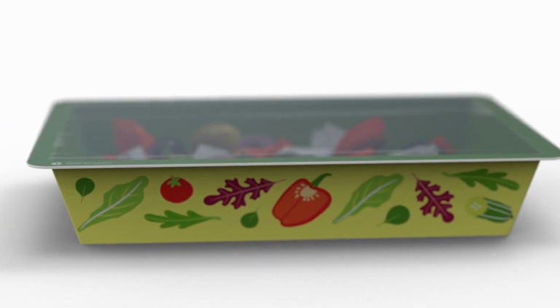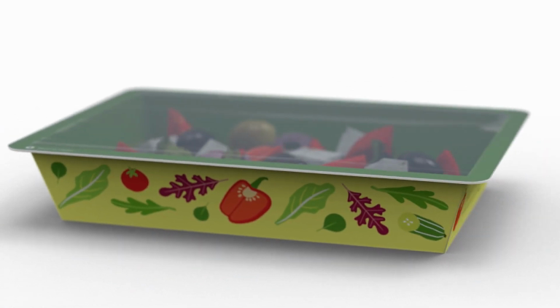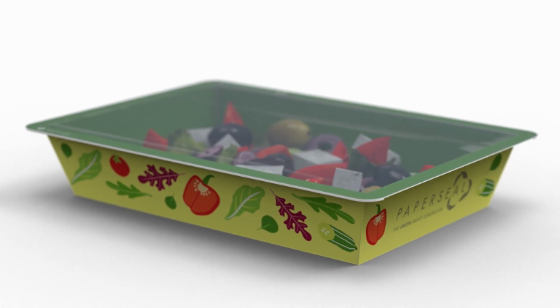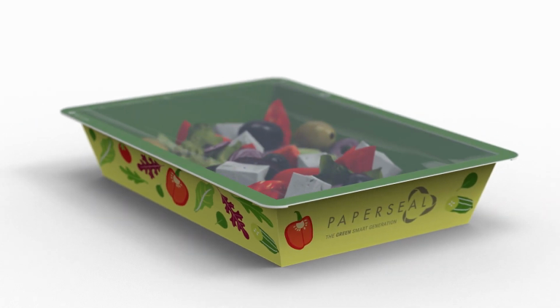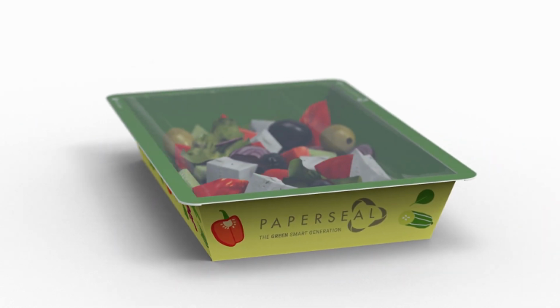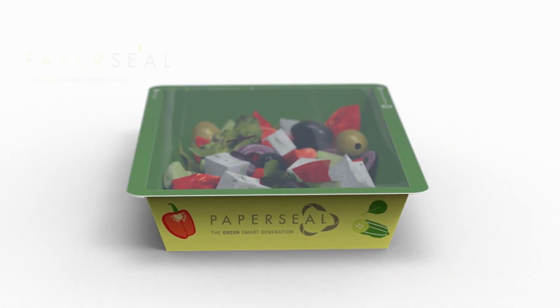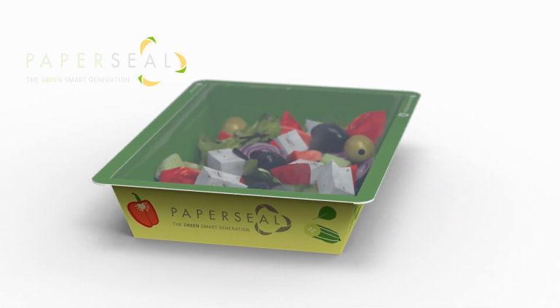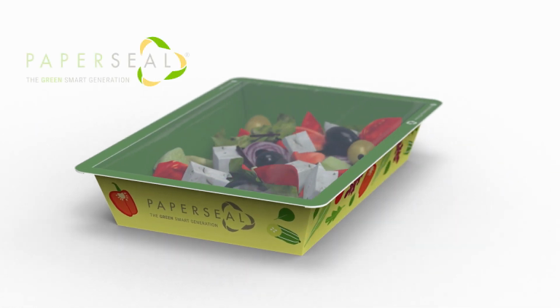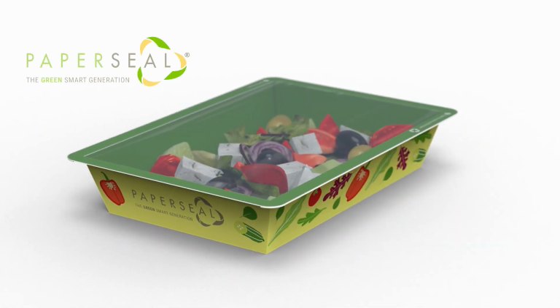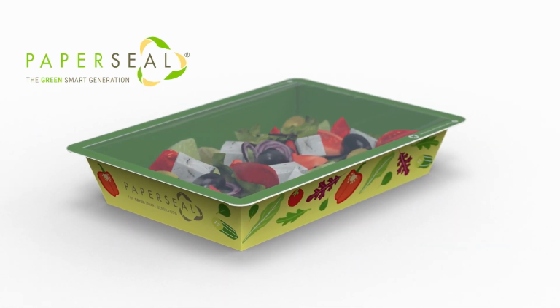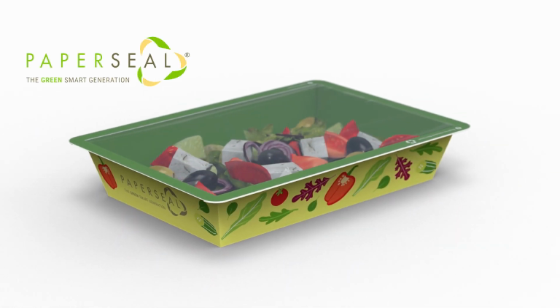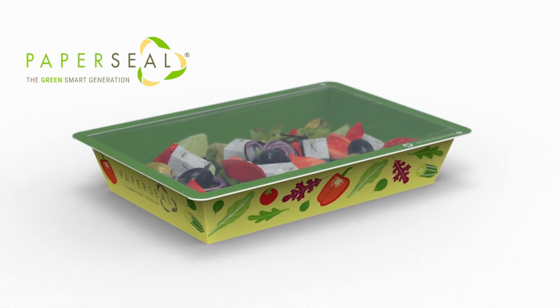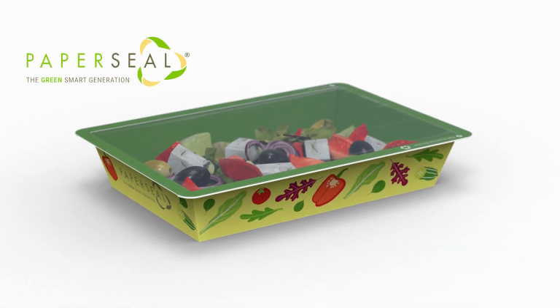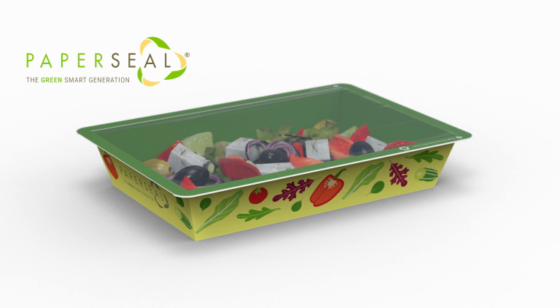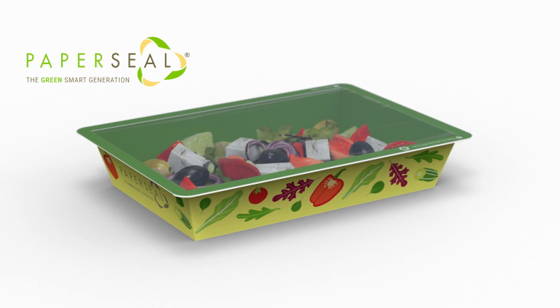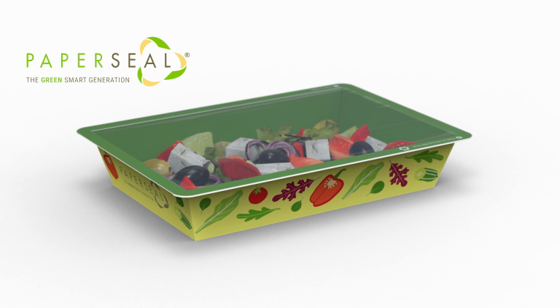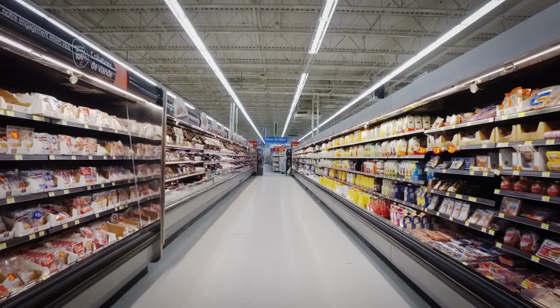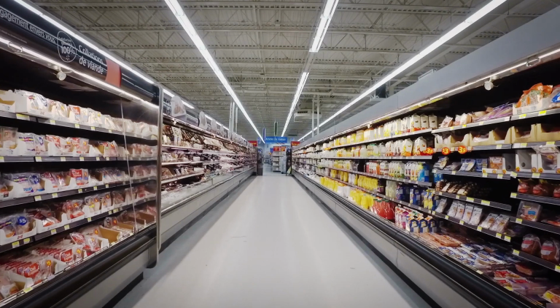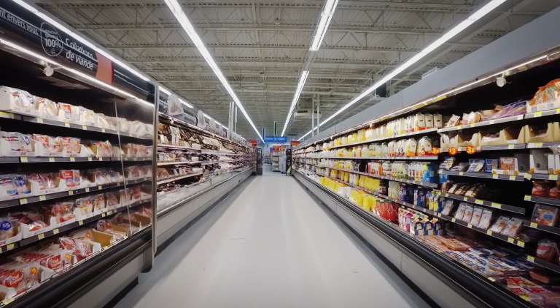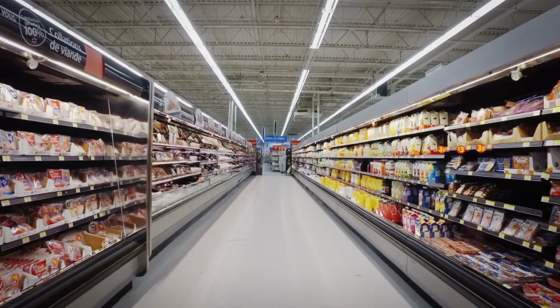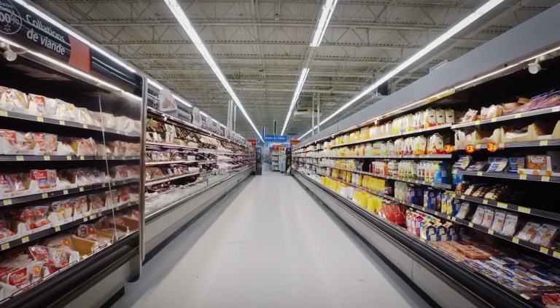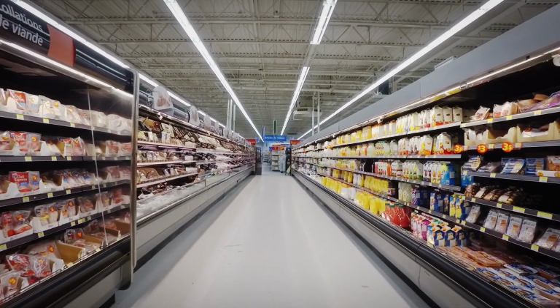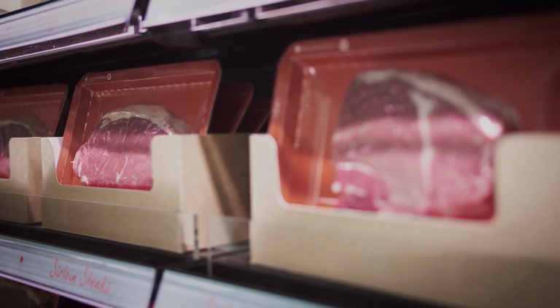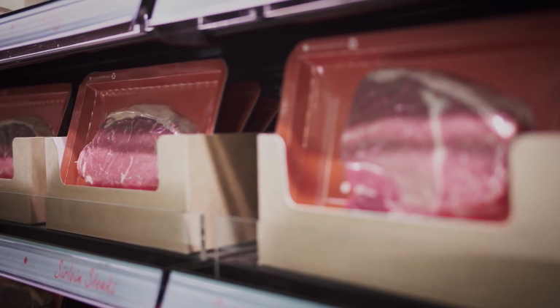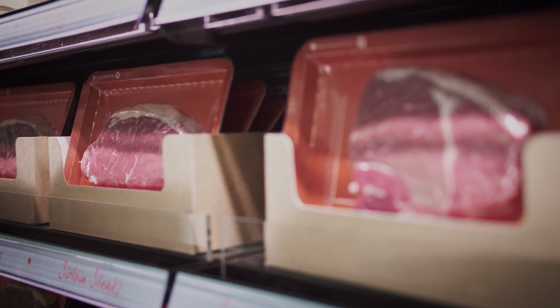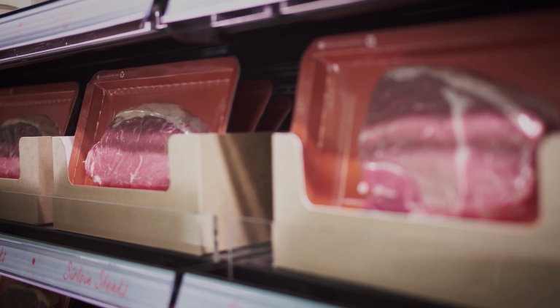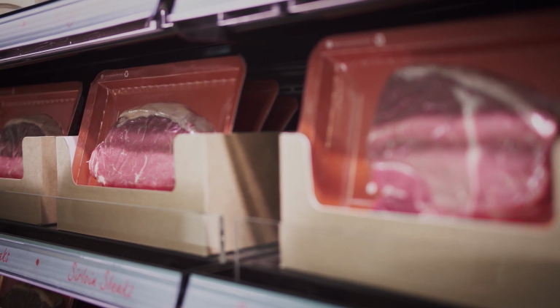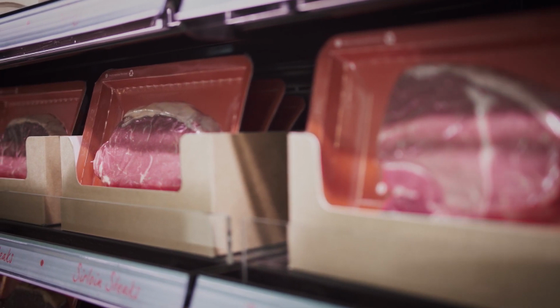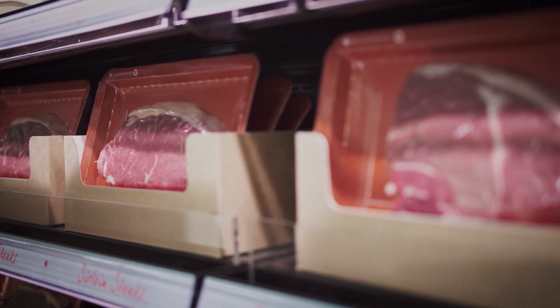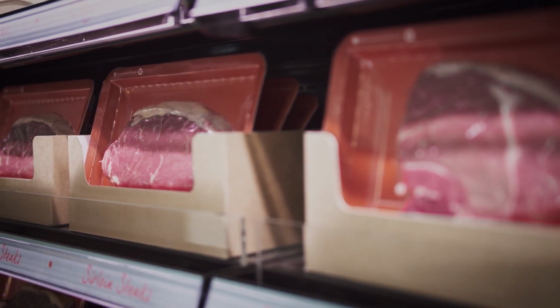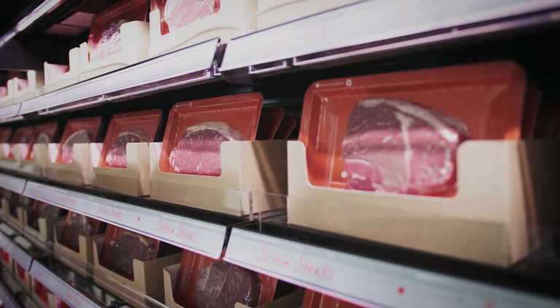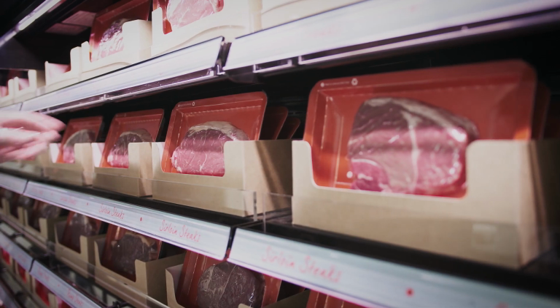Introducing PaperSeal, our latest innovation in carton board packaging to reduce single-use plastic. PaperSeal is a unique sealable tray format, removing 80% to 90% of single-use plastic.